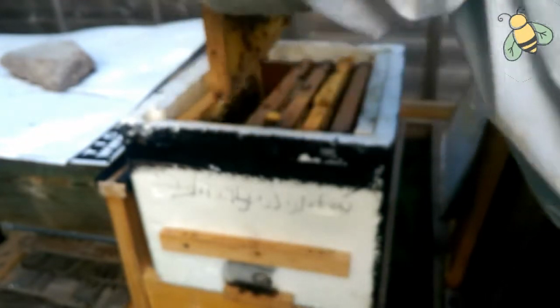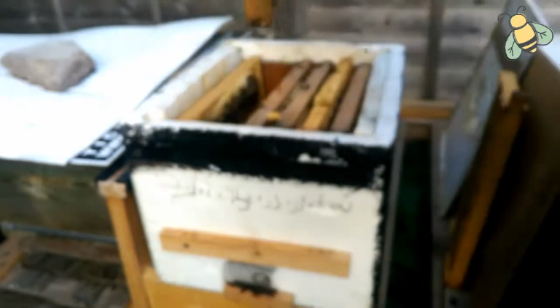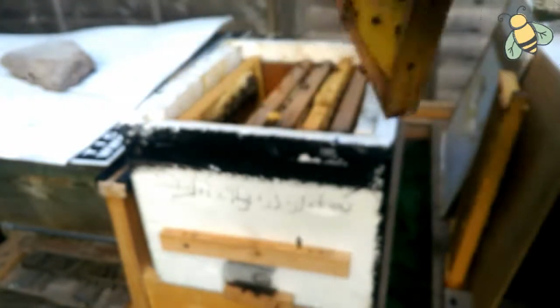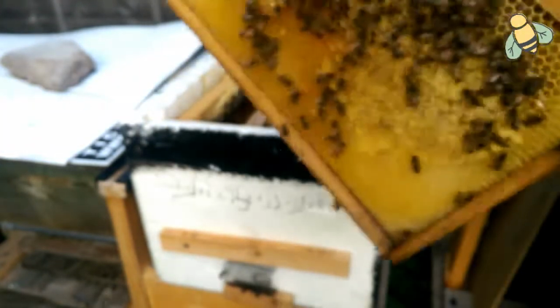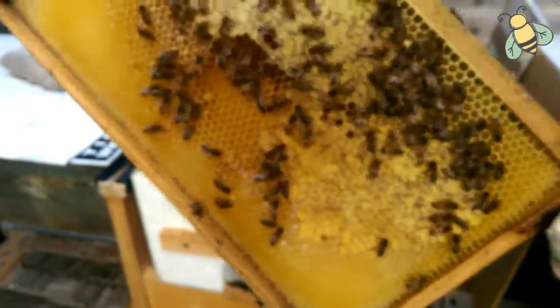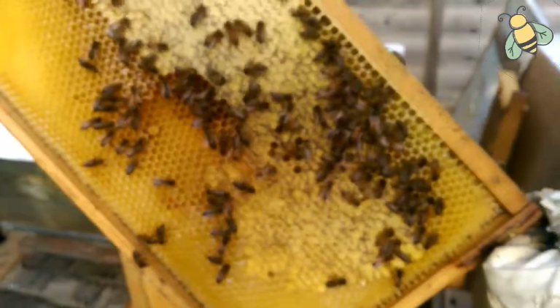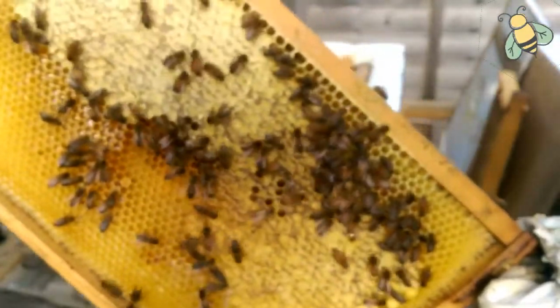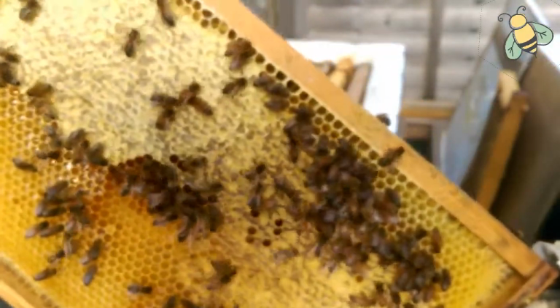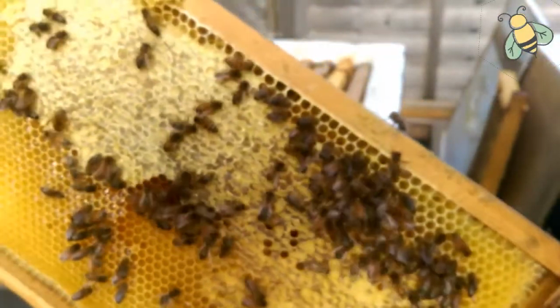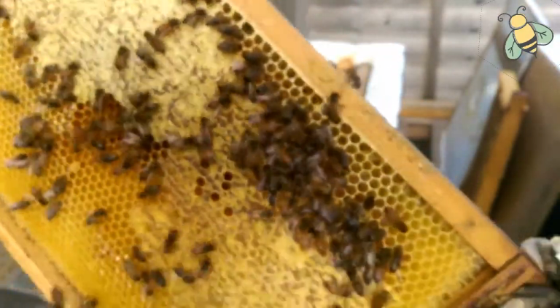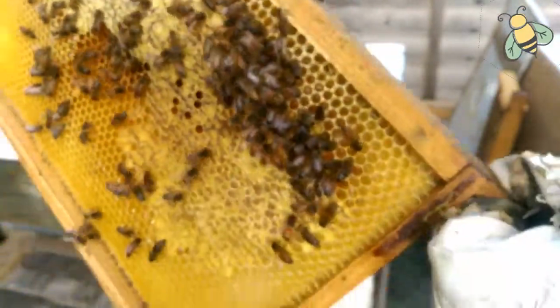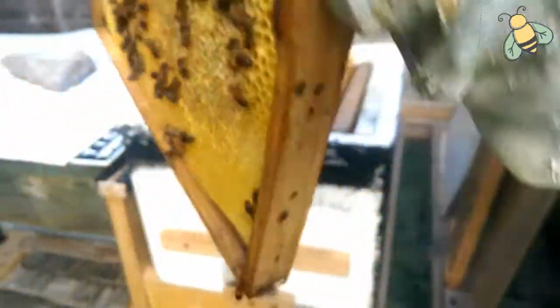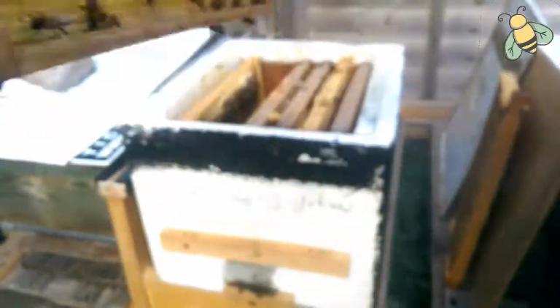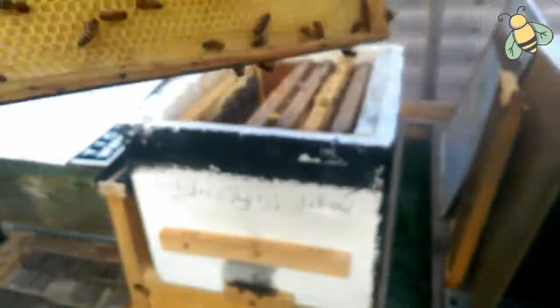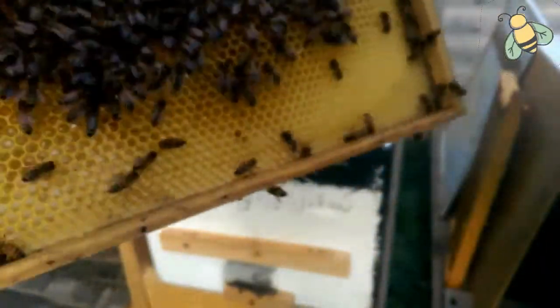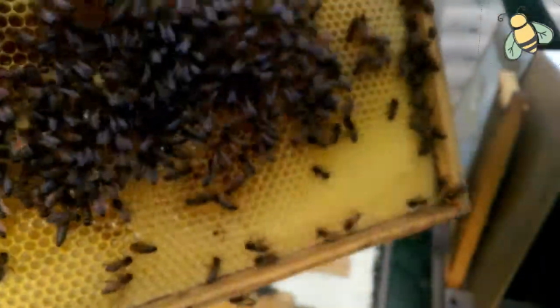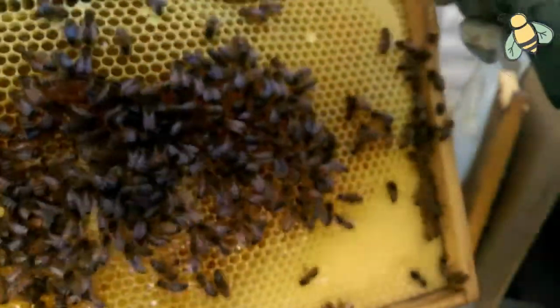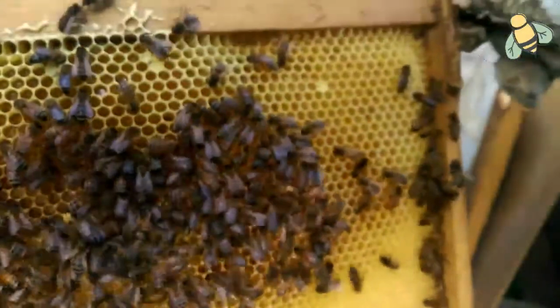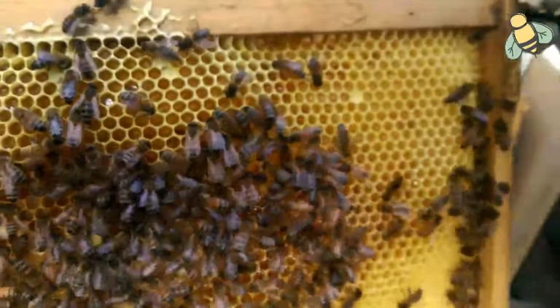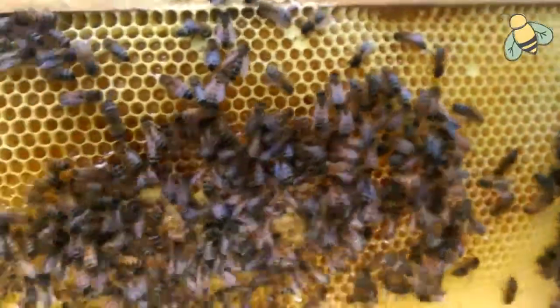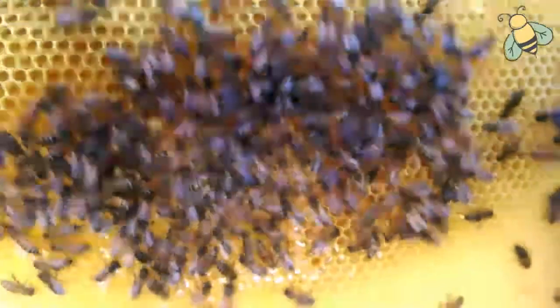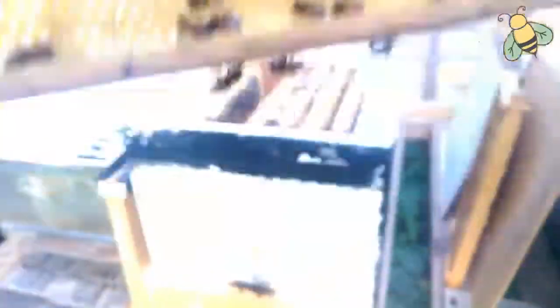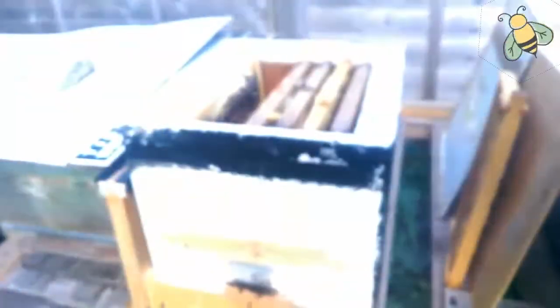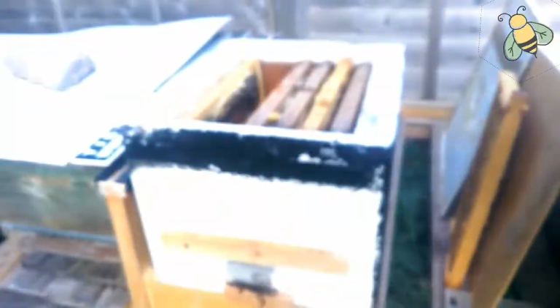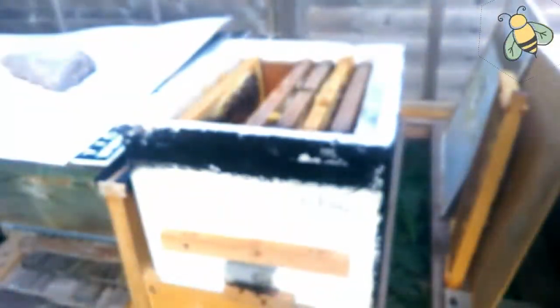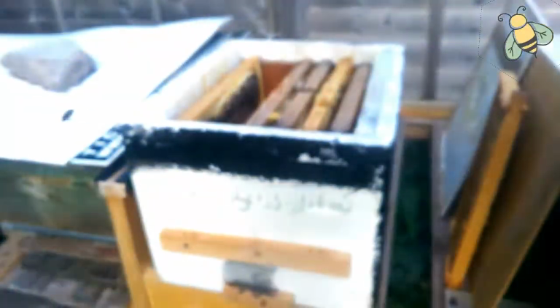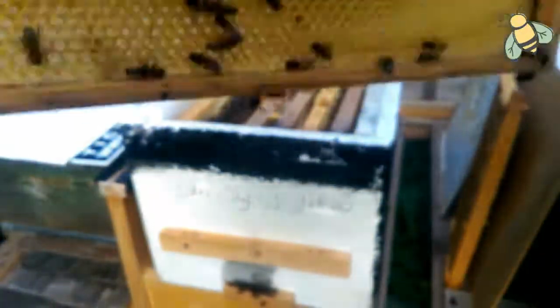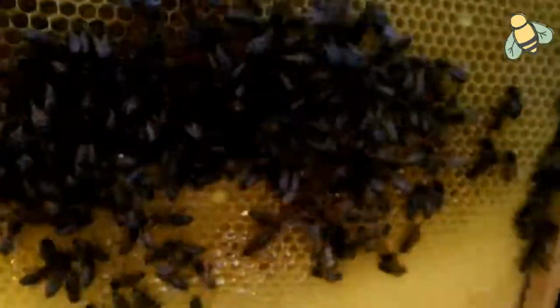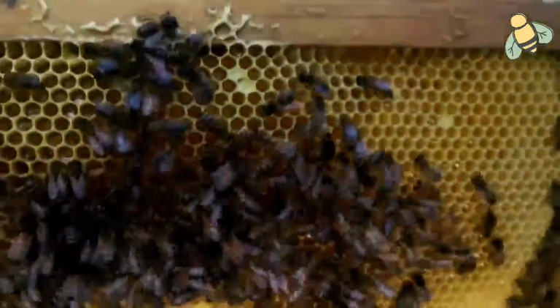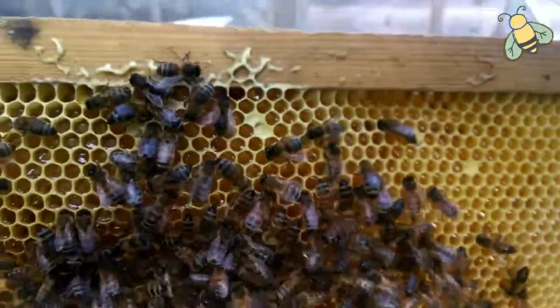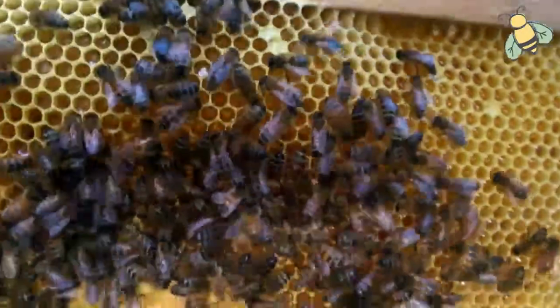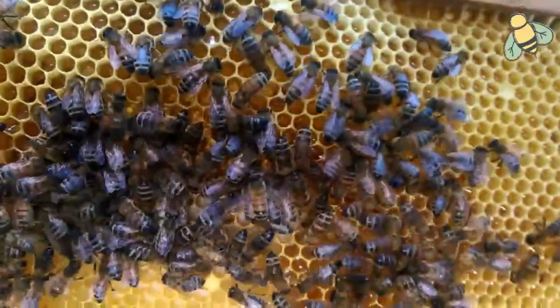This frame is full of nectar — it's capped nectar. The side is also capped, beautiful capped nectar. In the middle there's a little bit of pollen and brood.